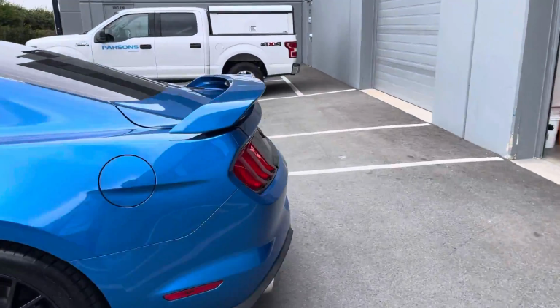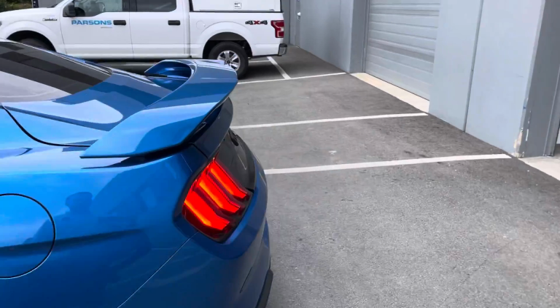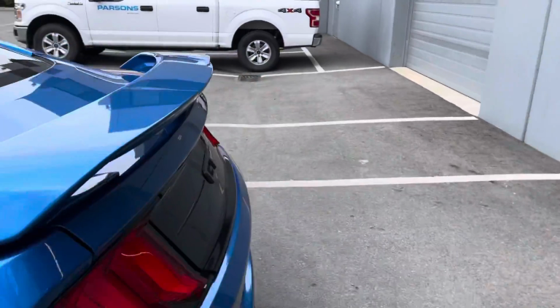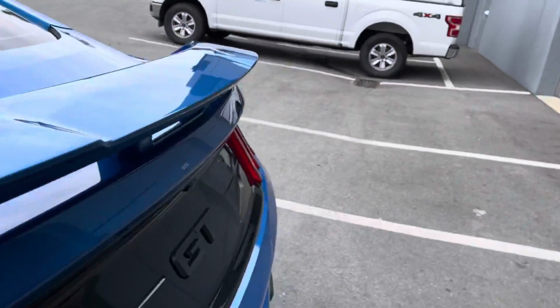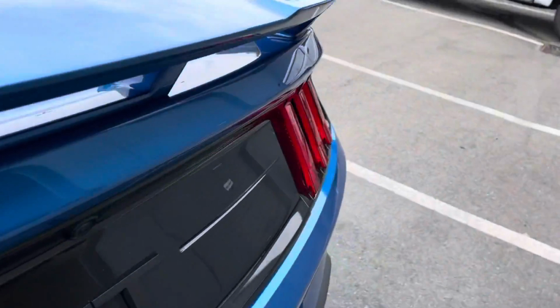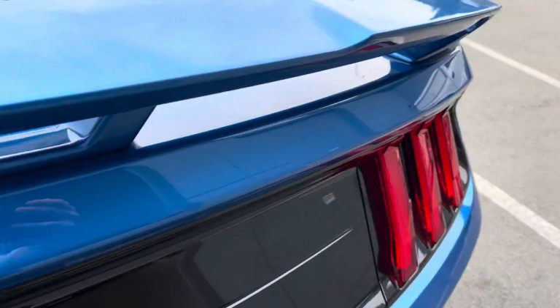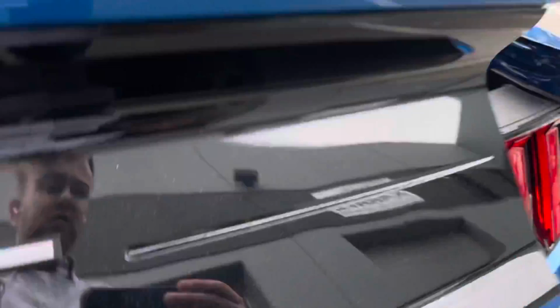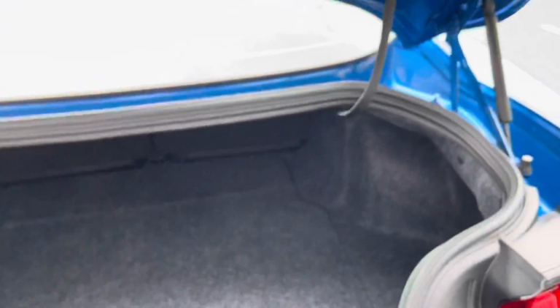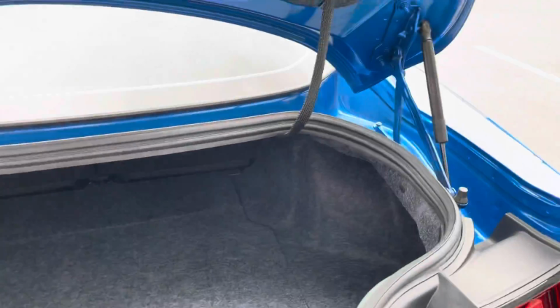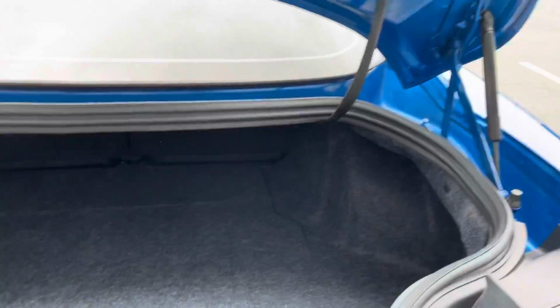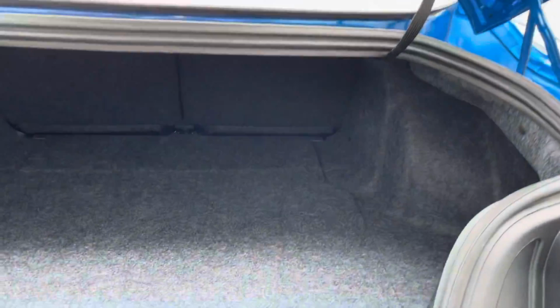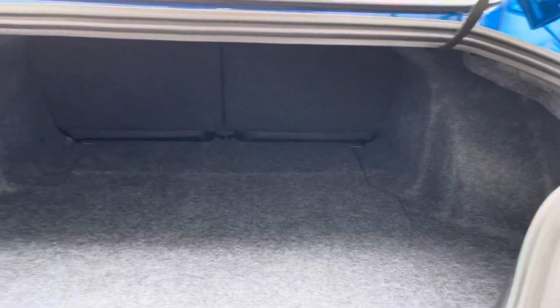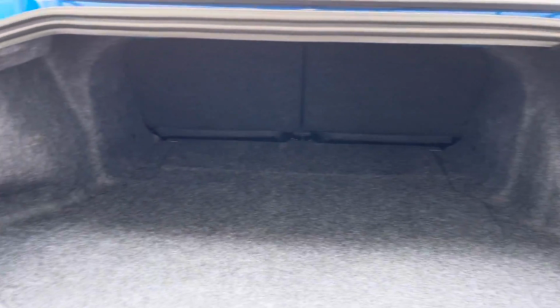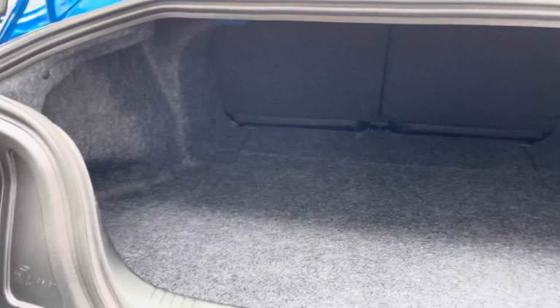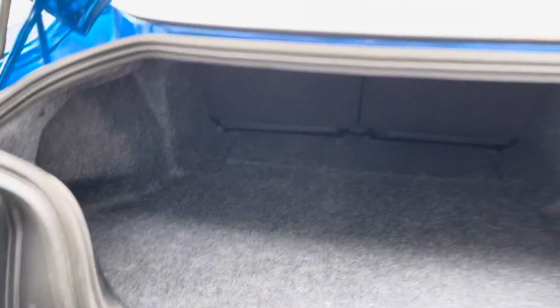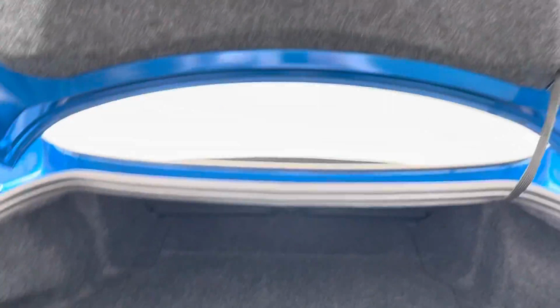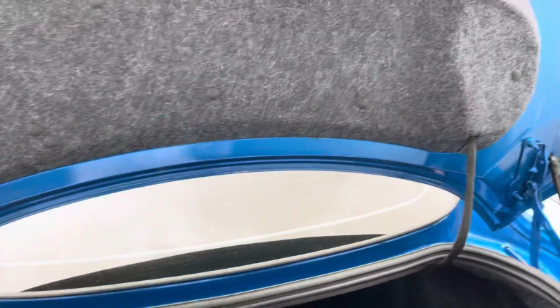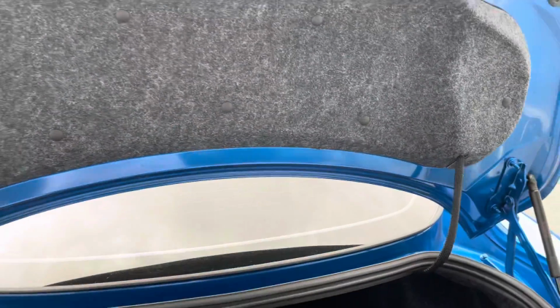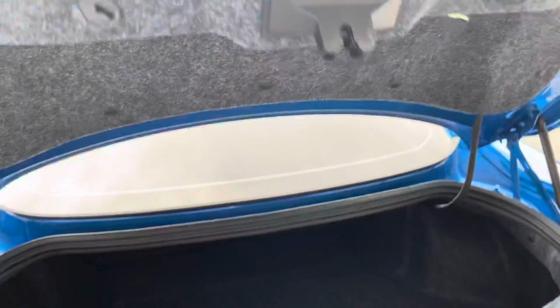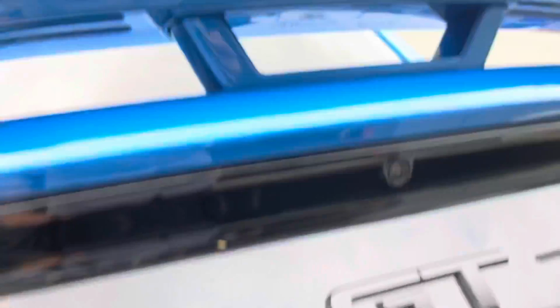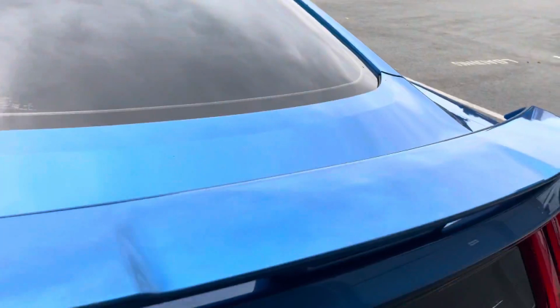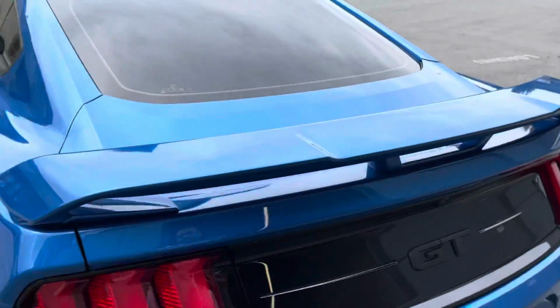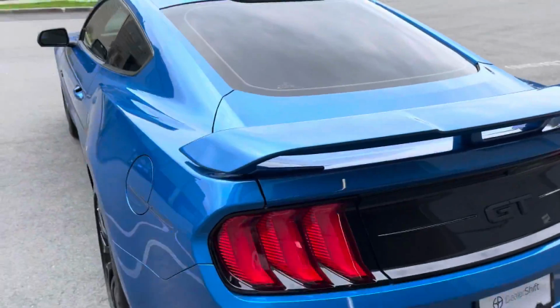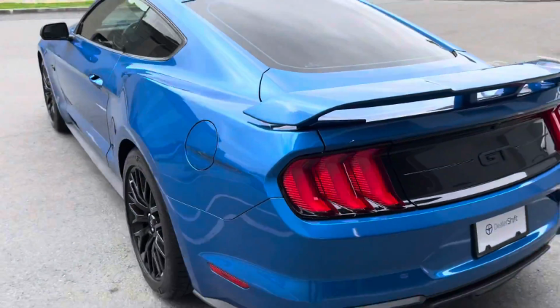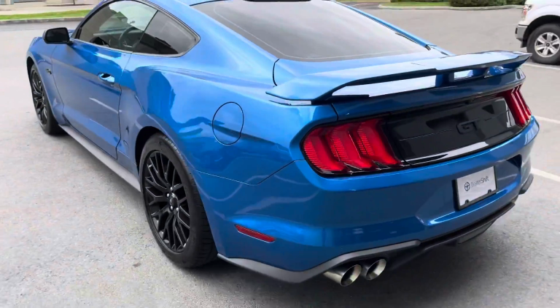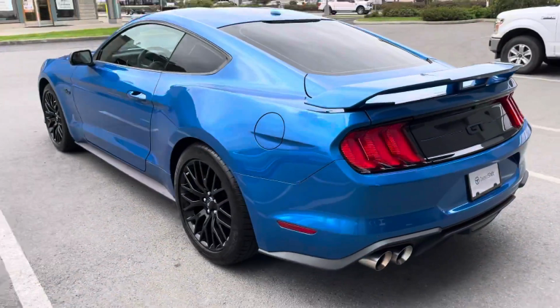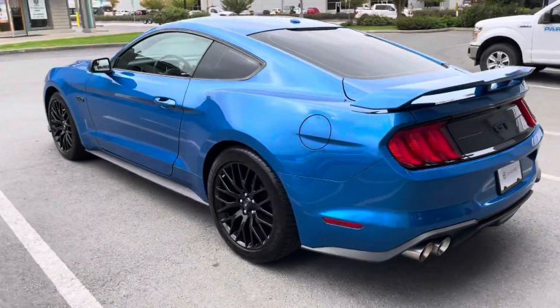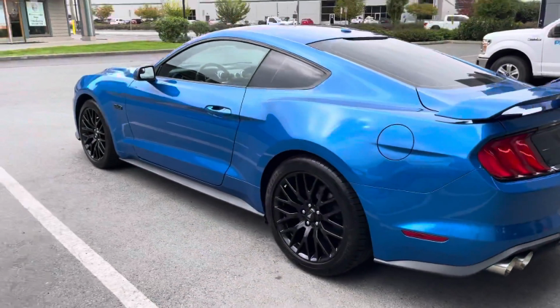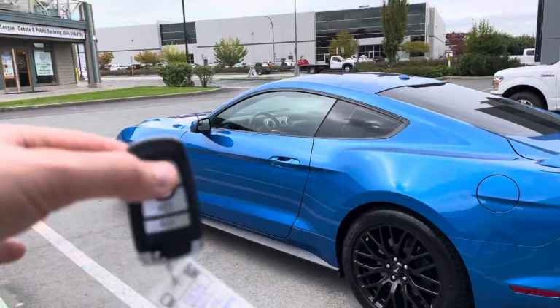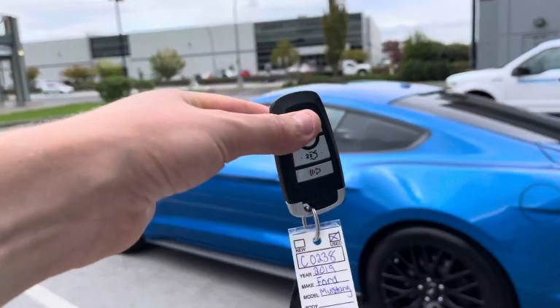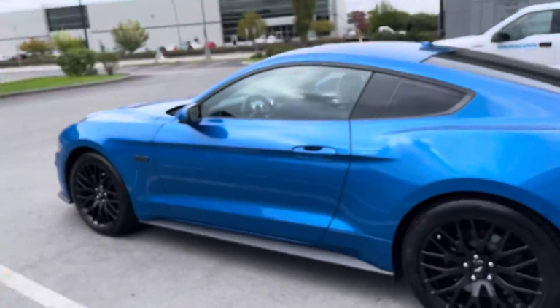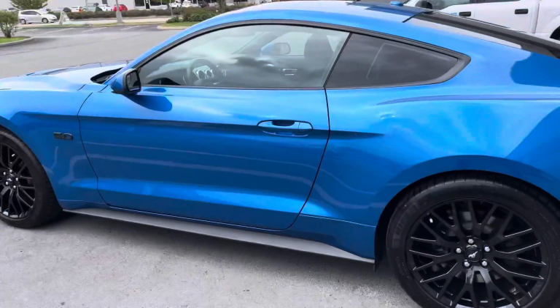Going to the trunk here — no major marks to point out at all on this unit. Head over to dealershift.ca where you can find the Carfax, the inspection report, and detailed photos of any blemishes, if there are any. Two sets of keys for this one.